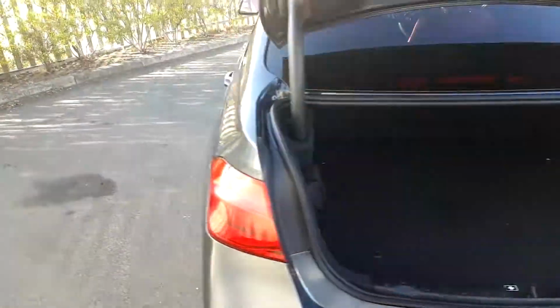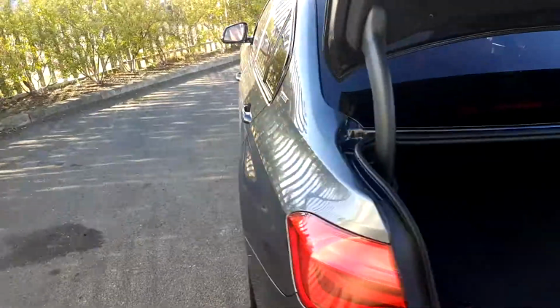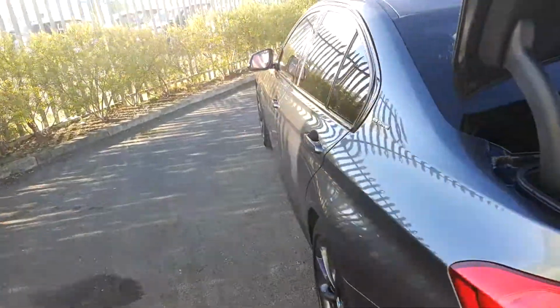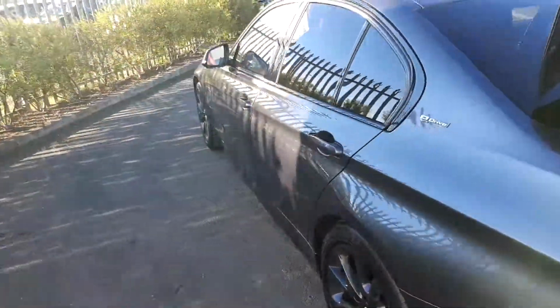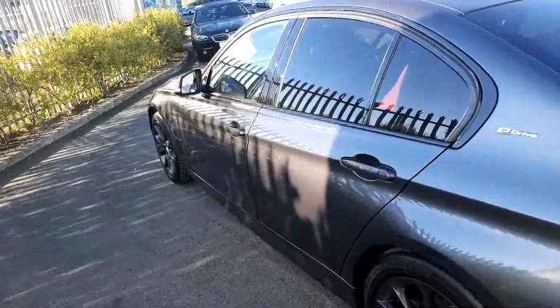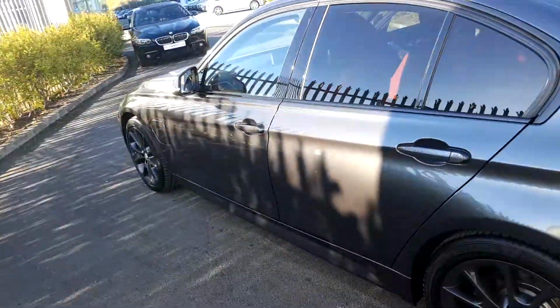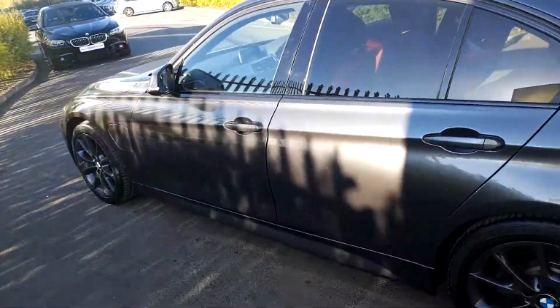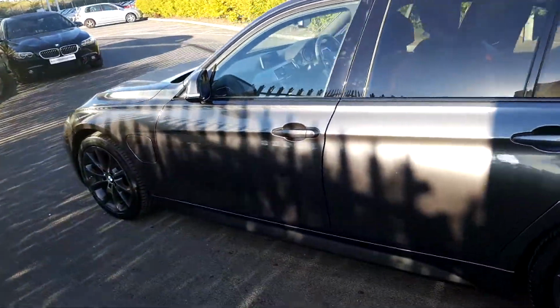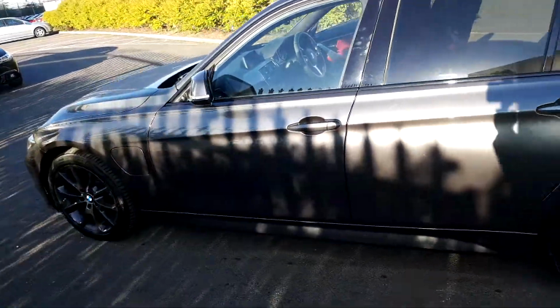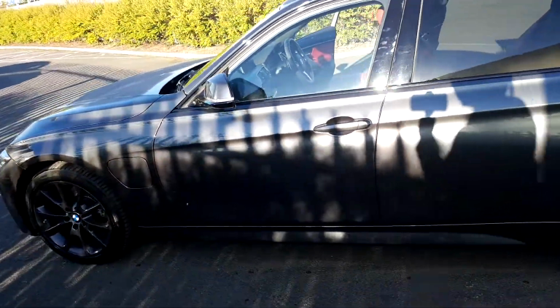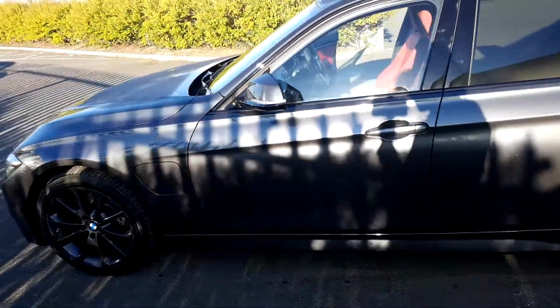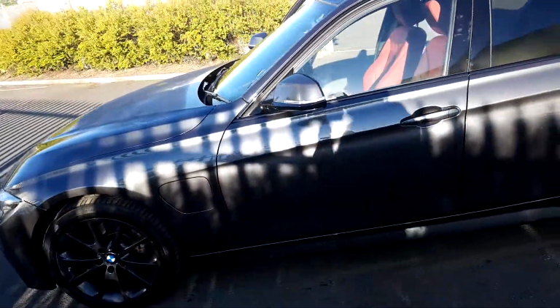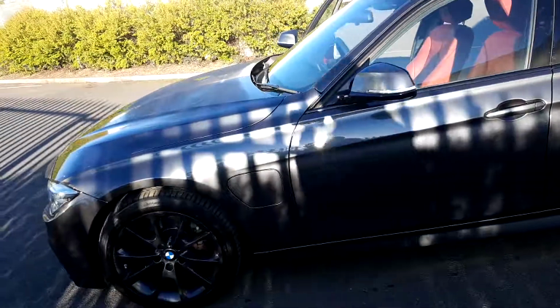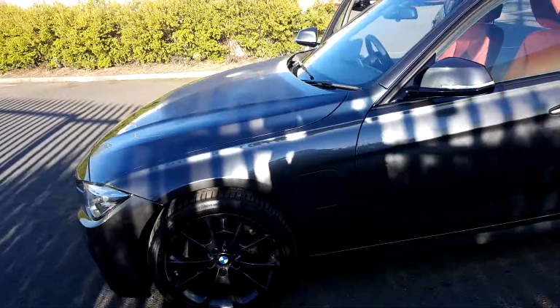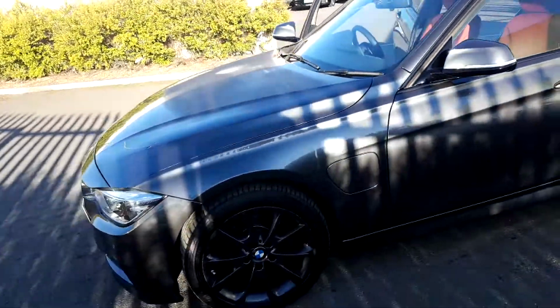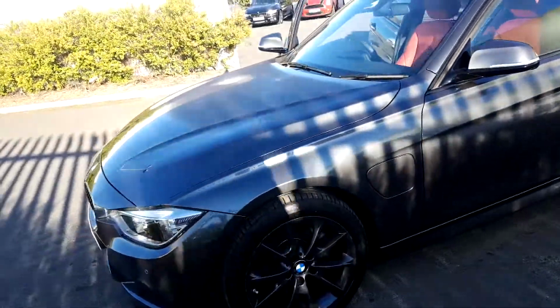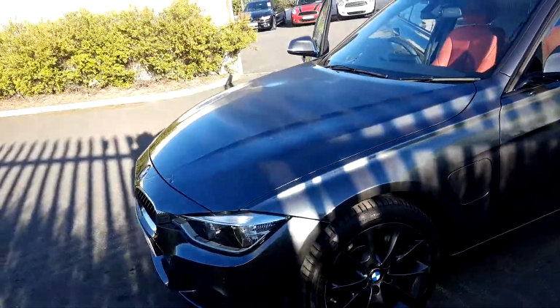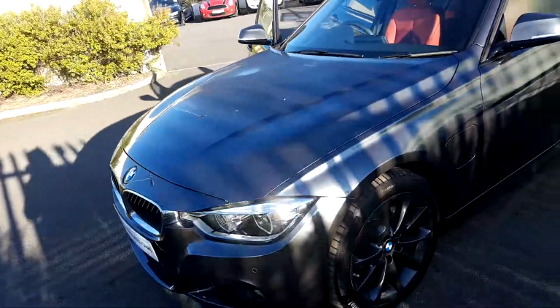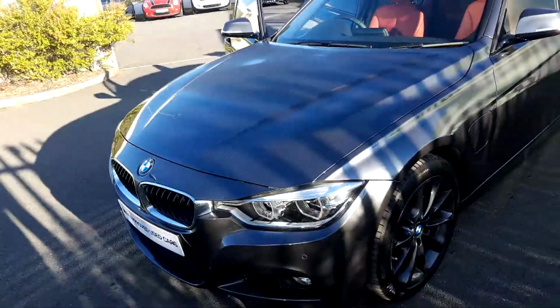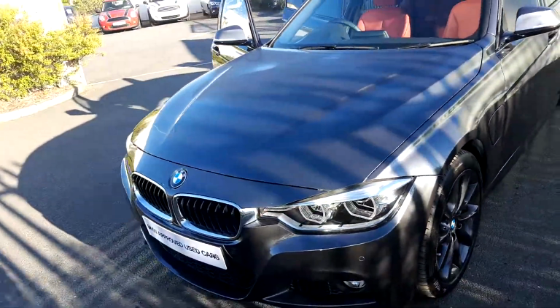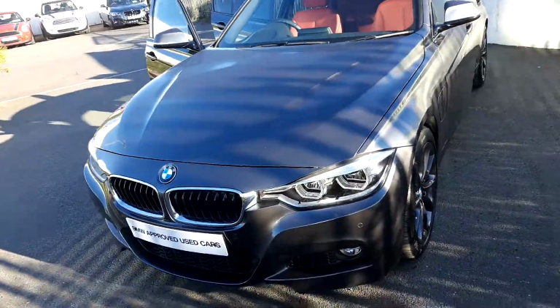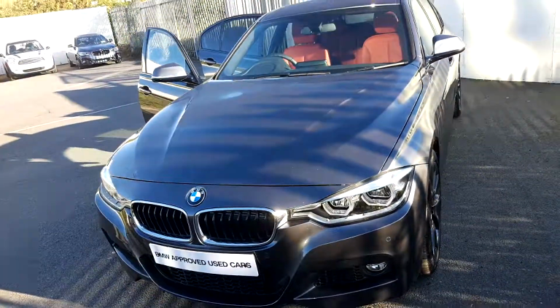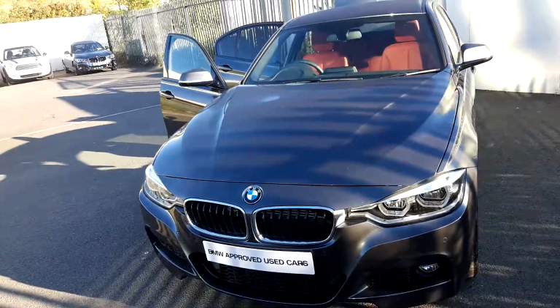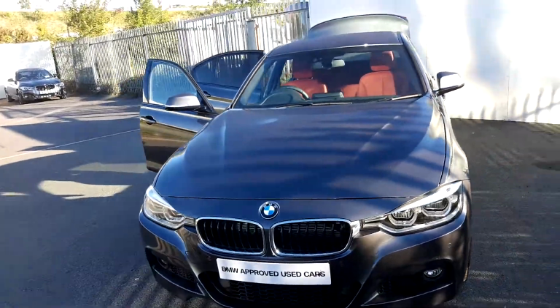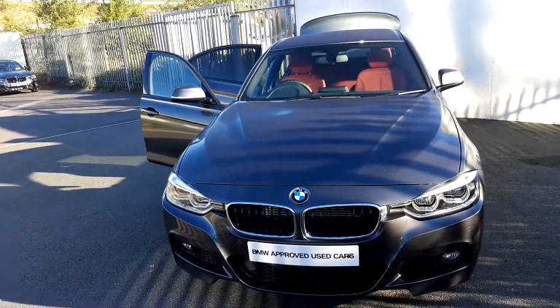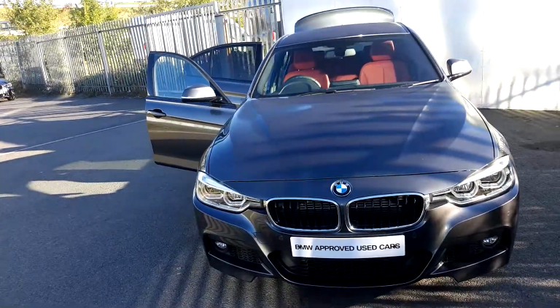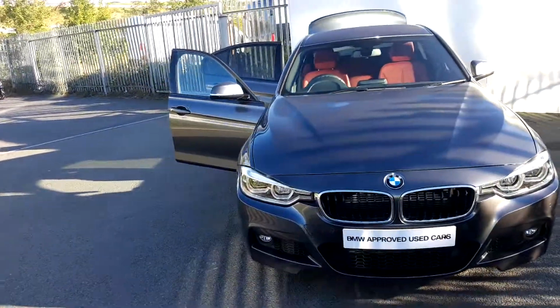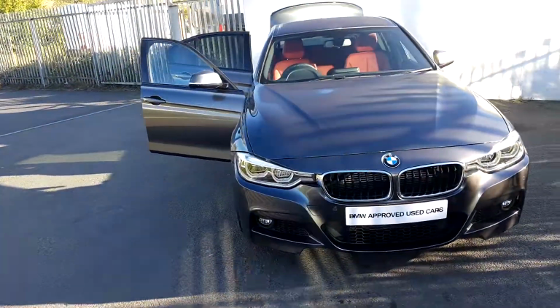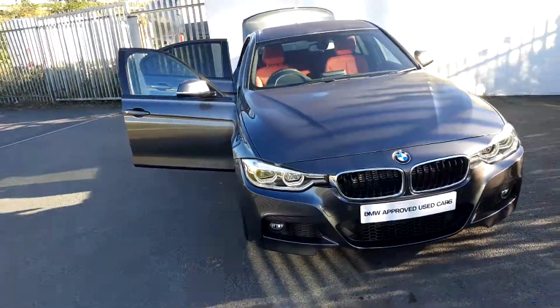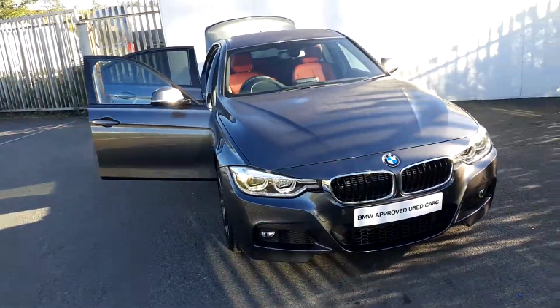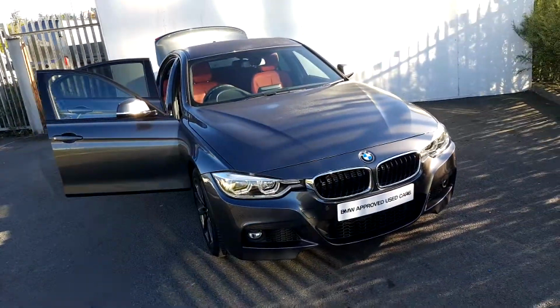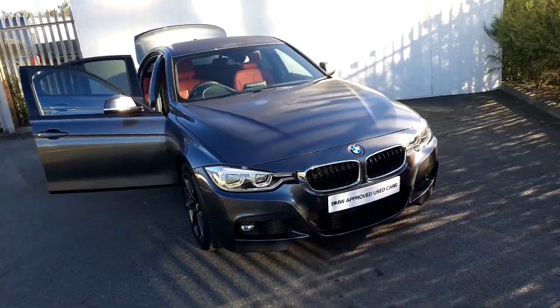This car comes with a two-year warranty as part of our BMW approved used car range. If you have any questions regarding this car, please give us a call on 864-777, or visit us at joeduffy.ie. Thank you.